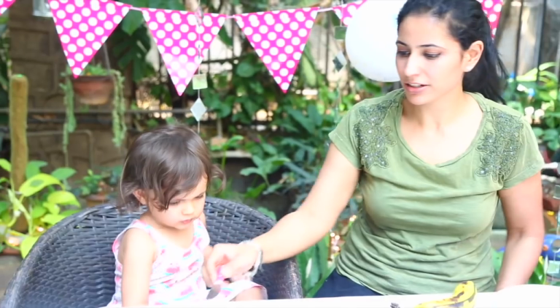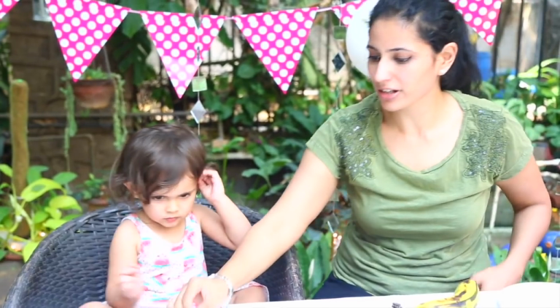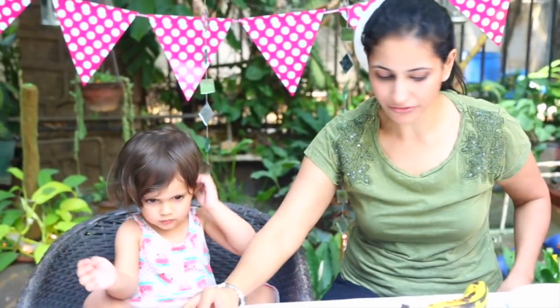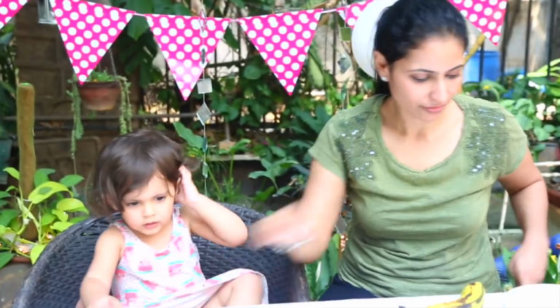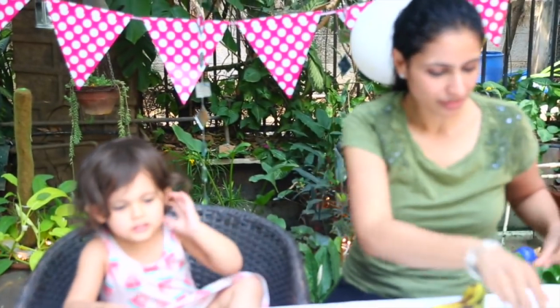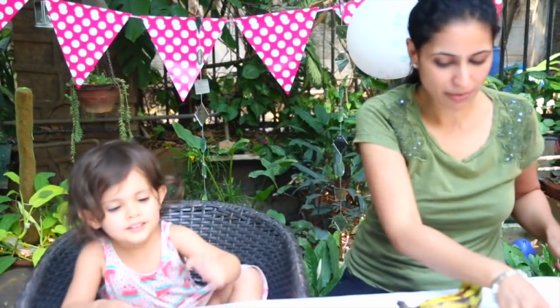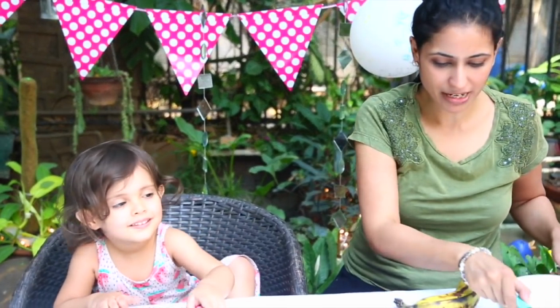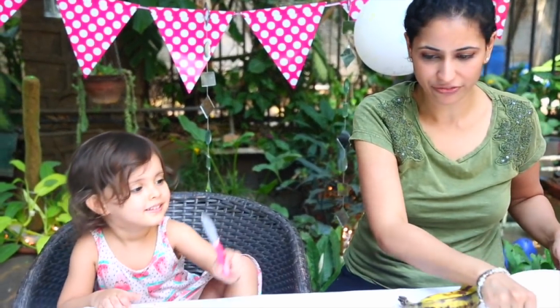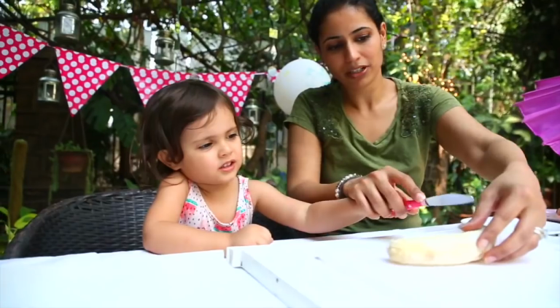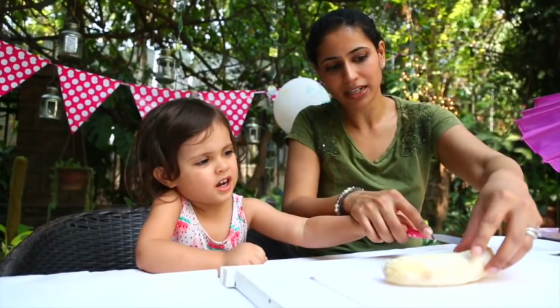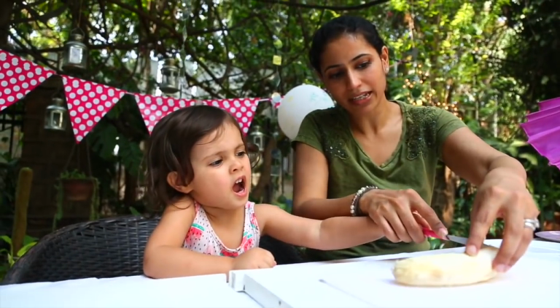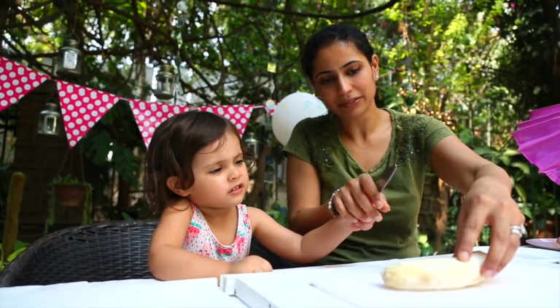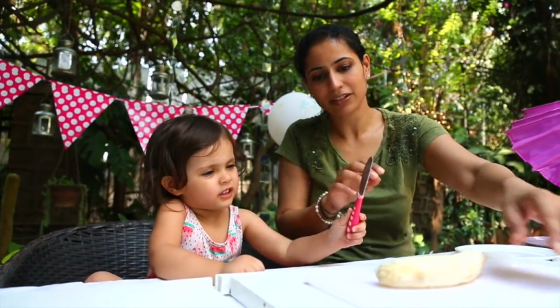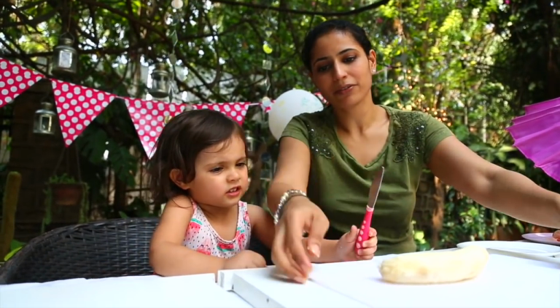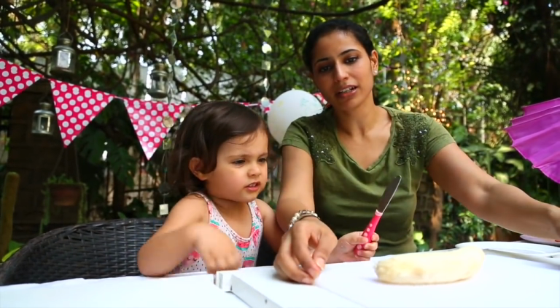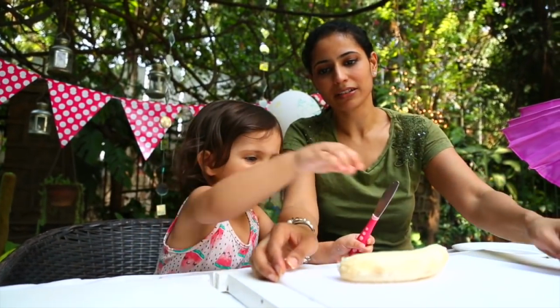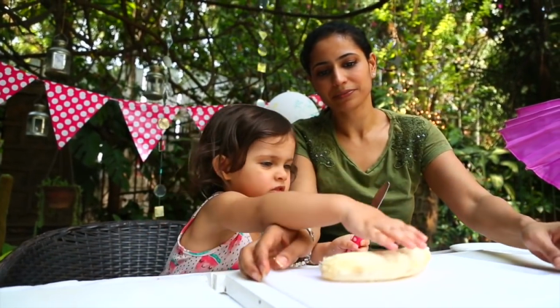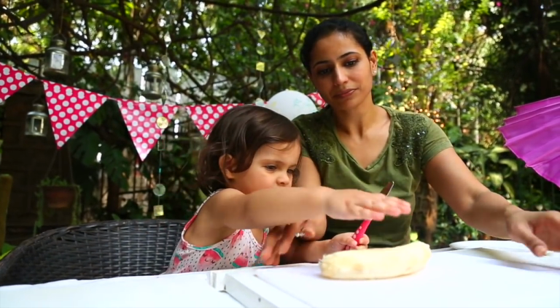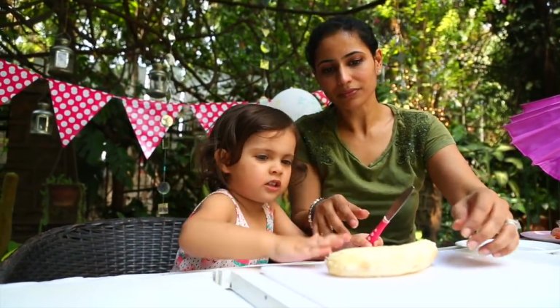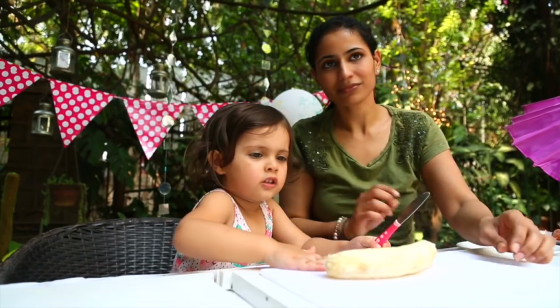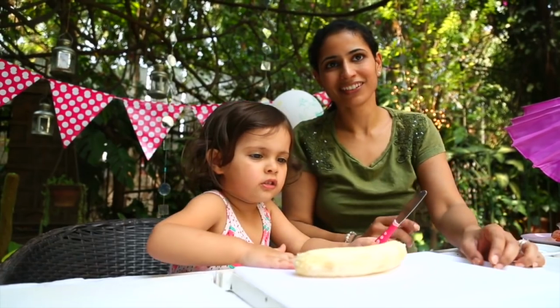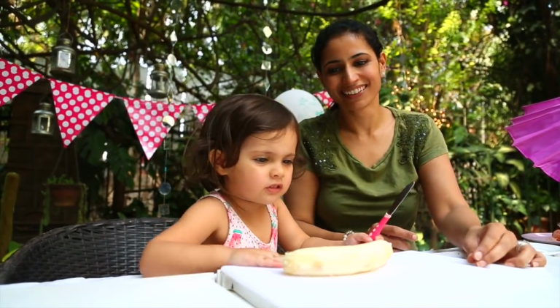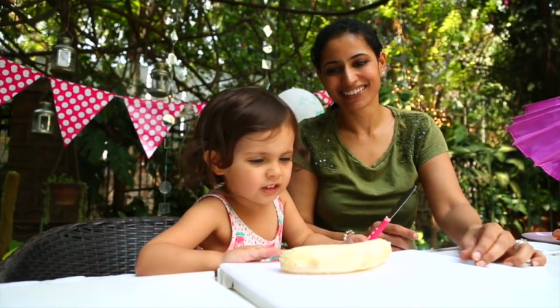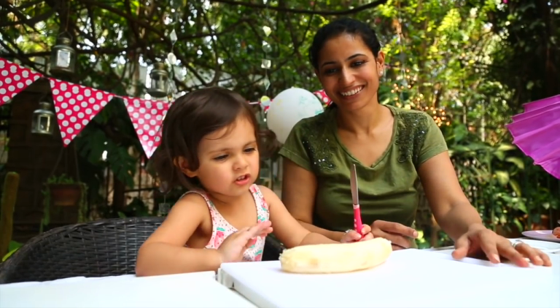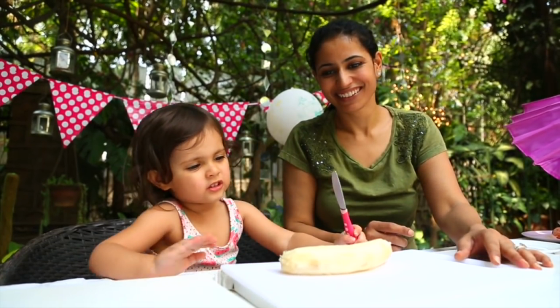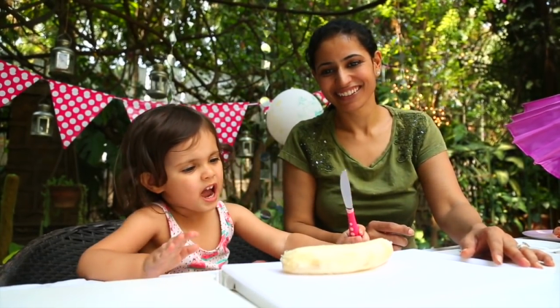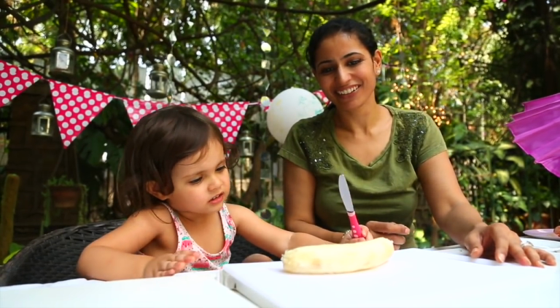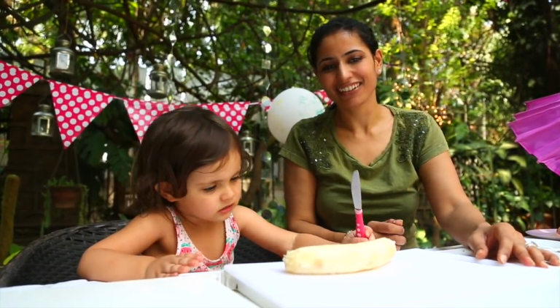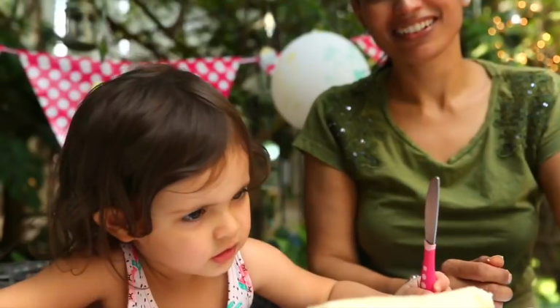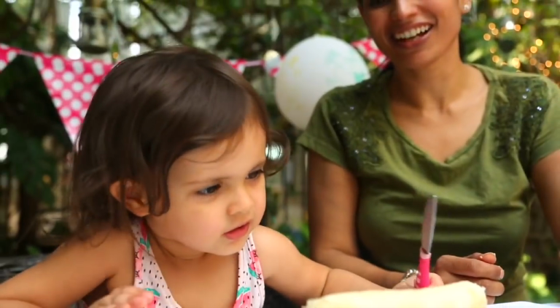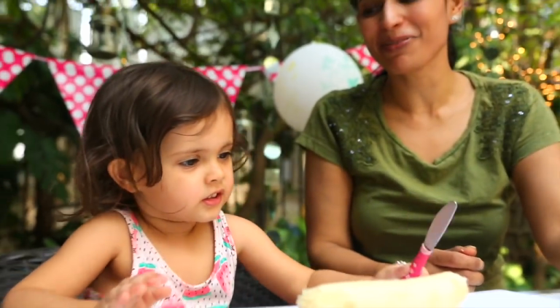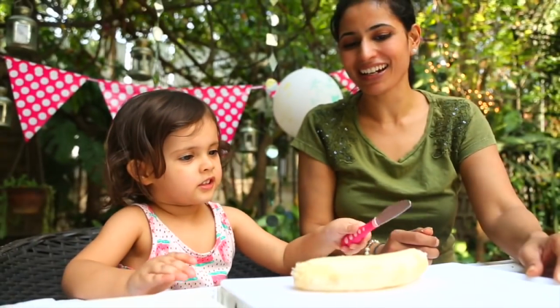Here's your knife! Here's Mama's knife! We're gonna cut it like this! Okay, we're gonna cut! Don't do that! Okay! You cut the banana!